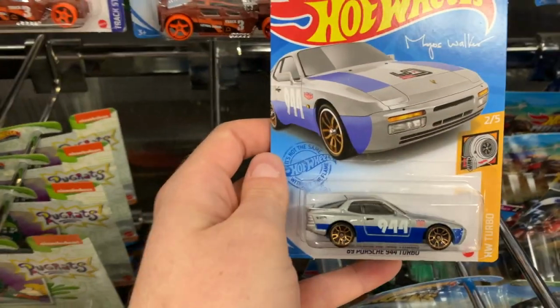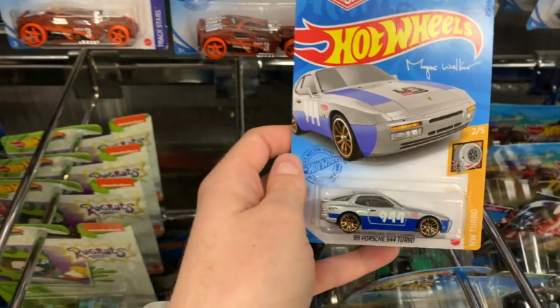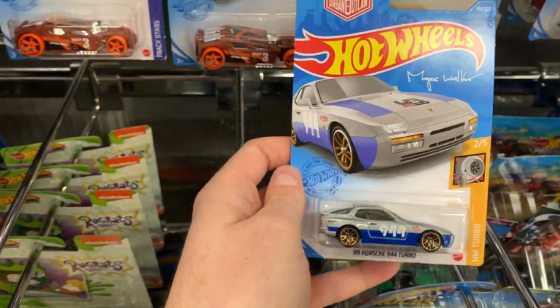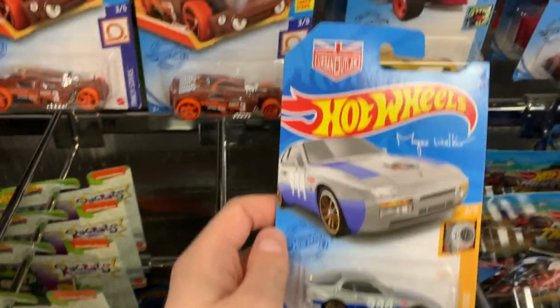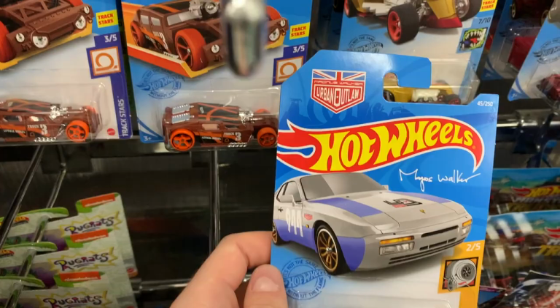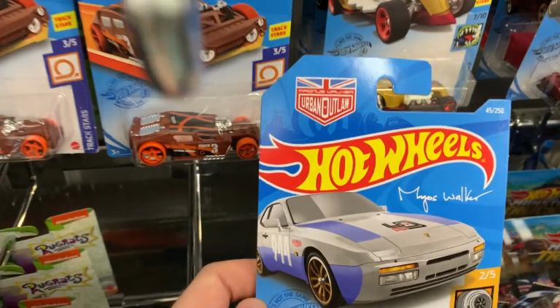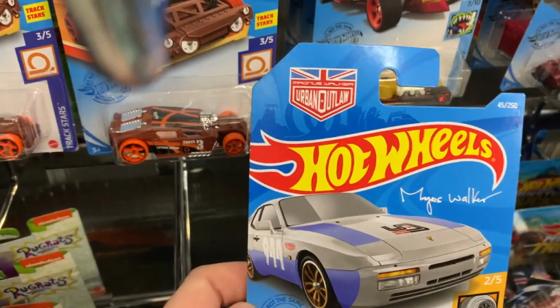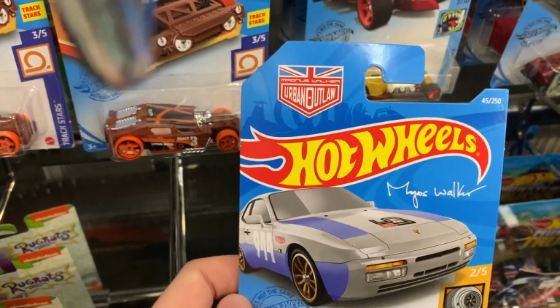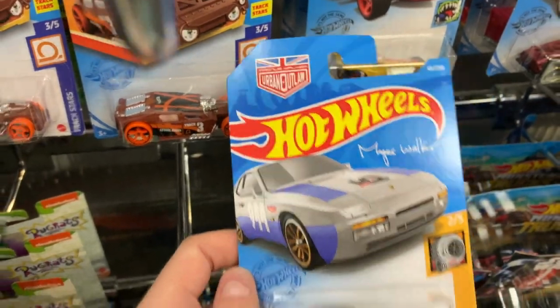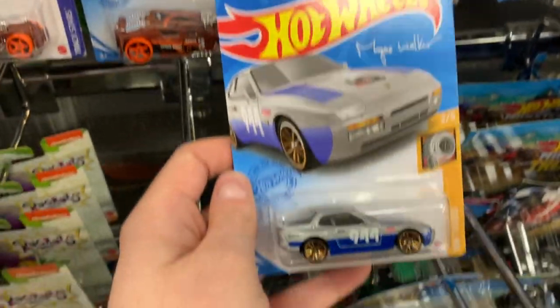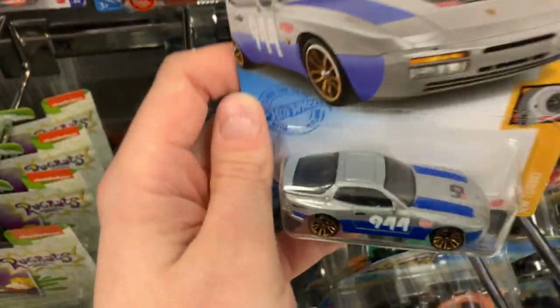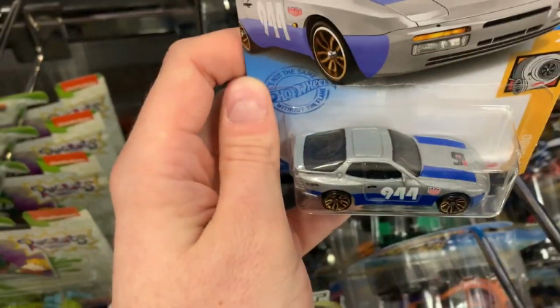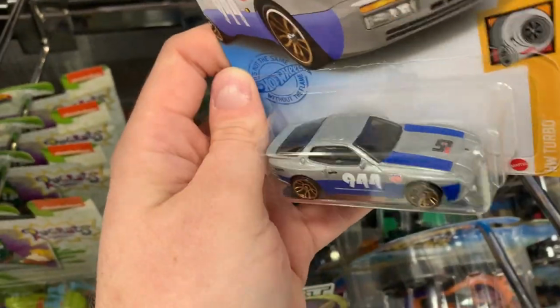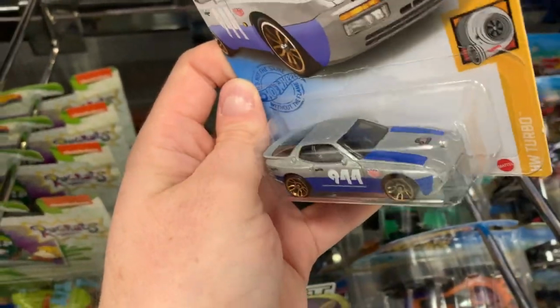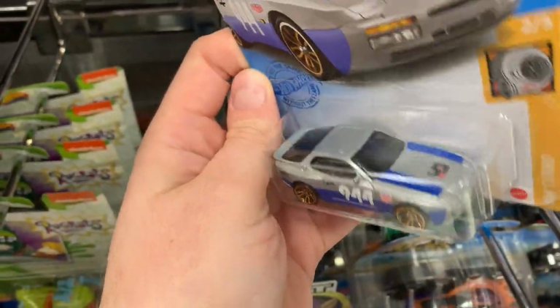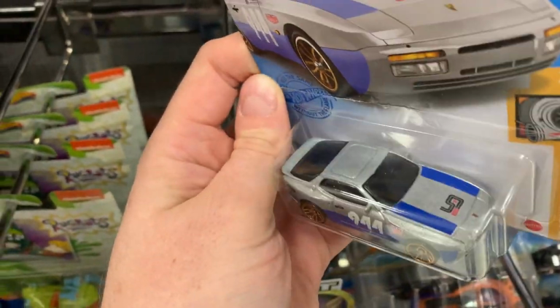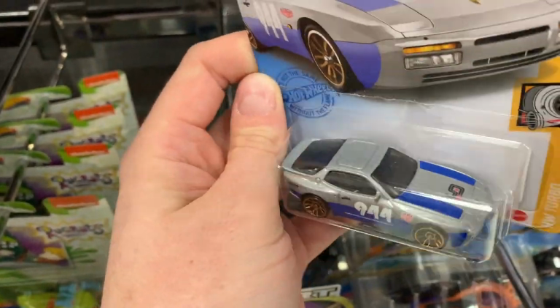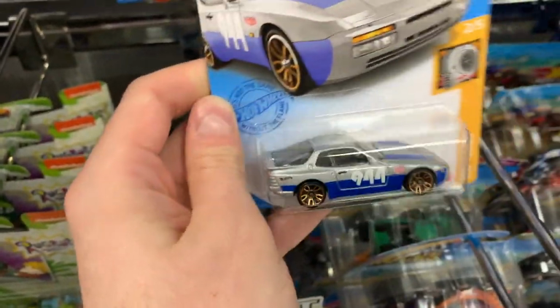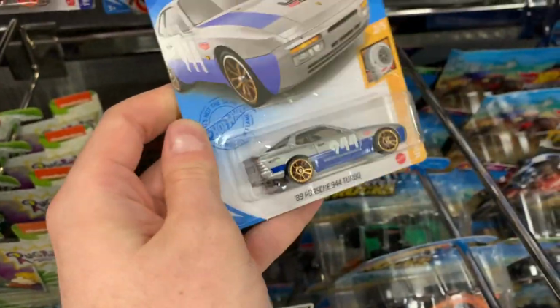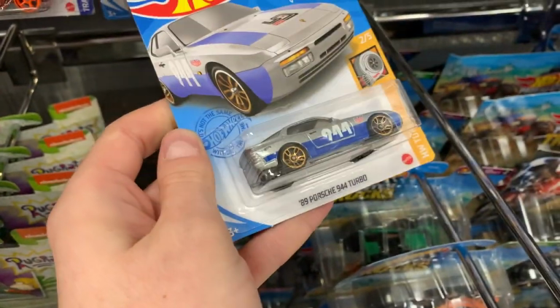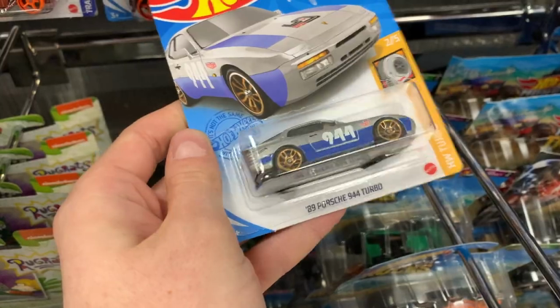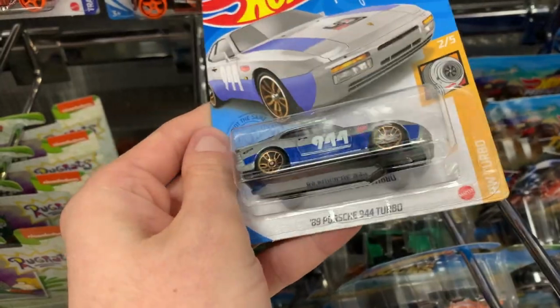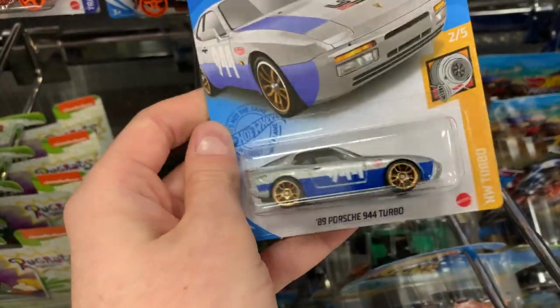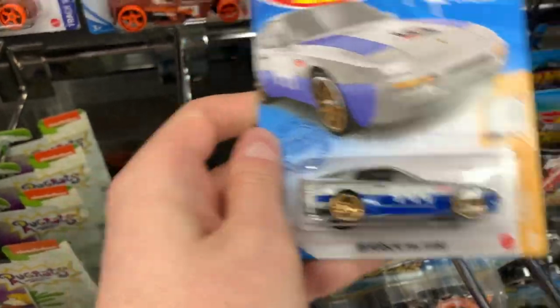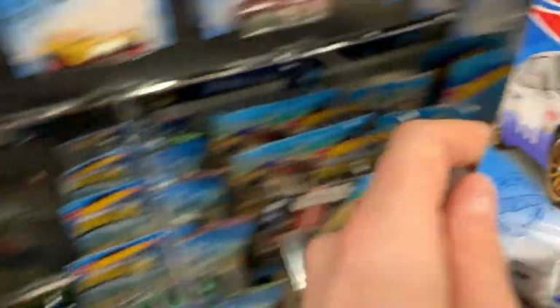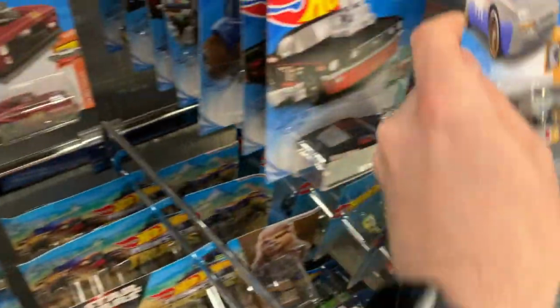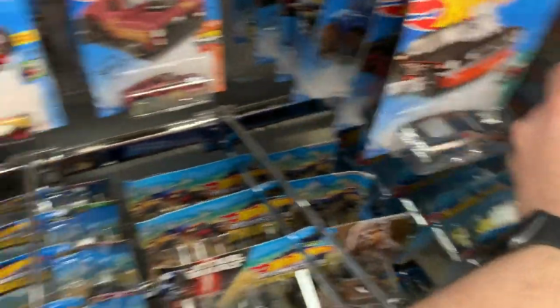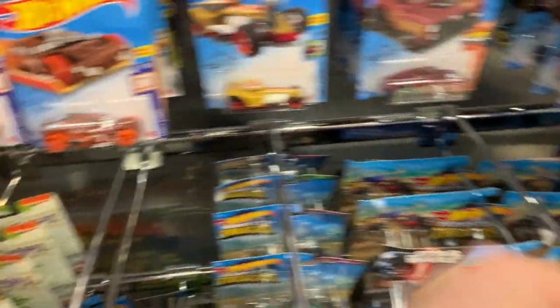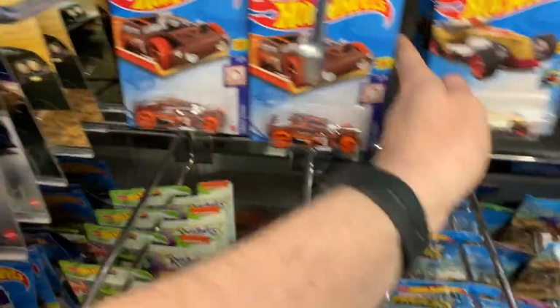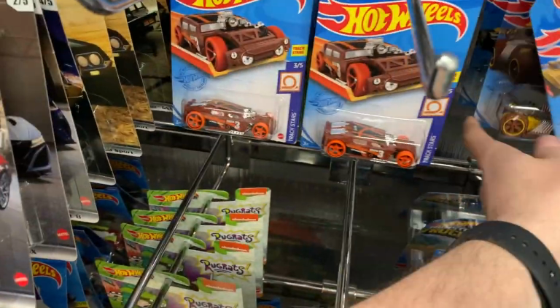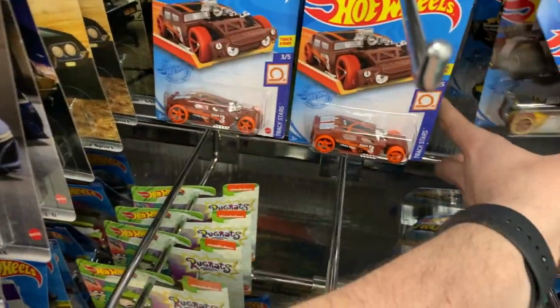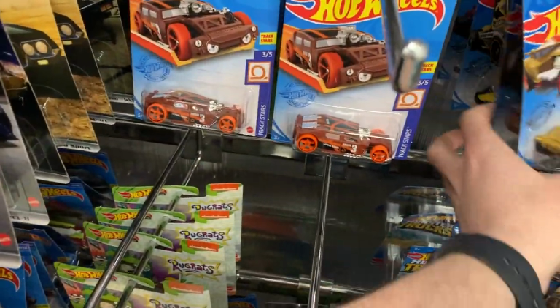That's a Magnus Walker car as well. What have we got on the decals here? Very cool looking car. Probably gonna have to pick that one up.